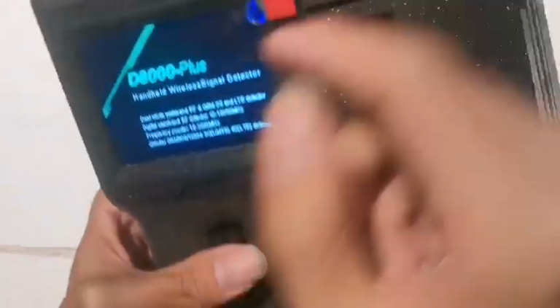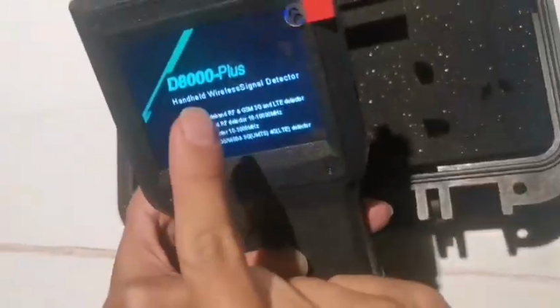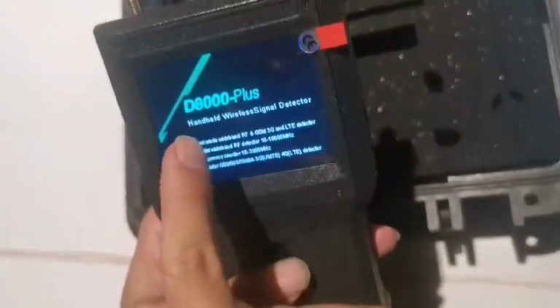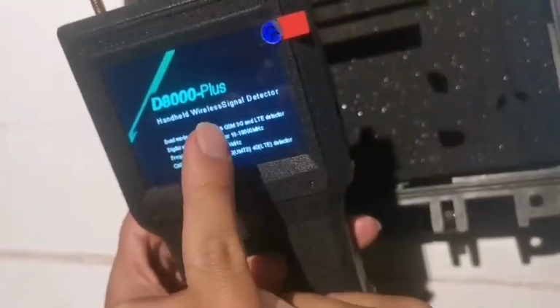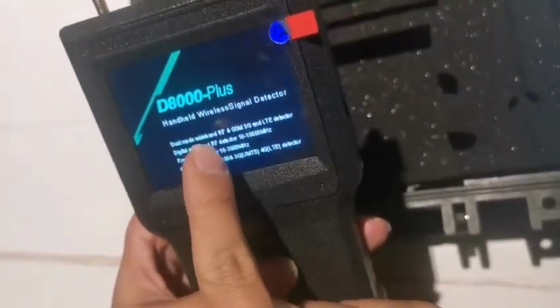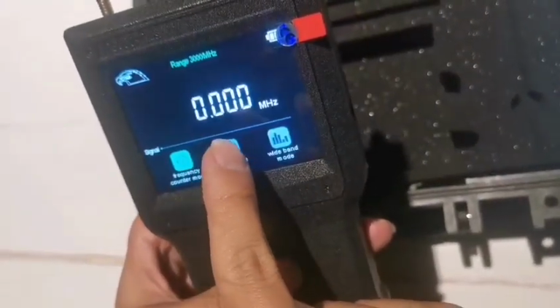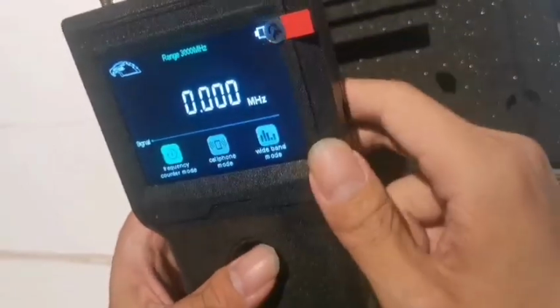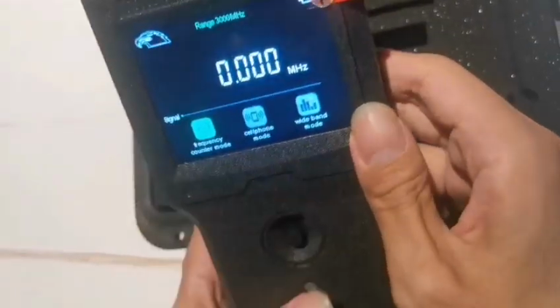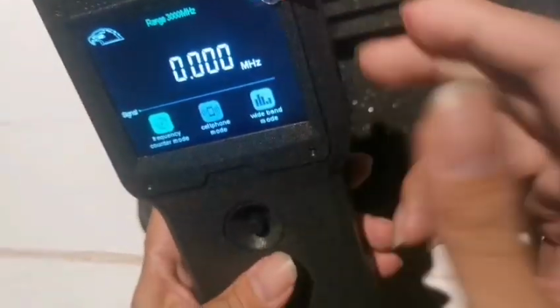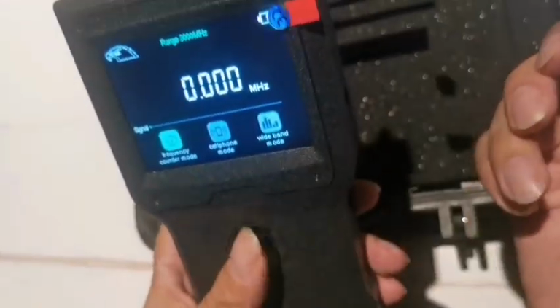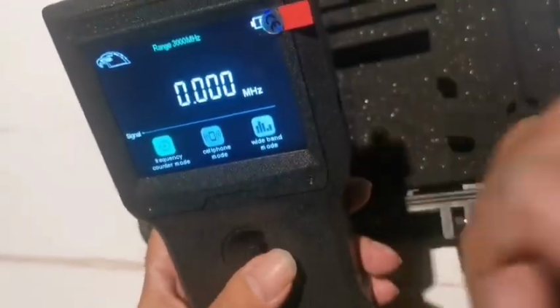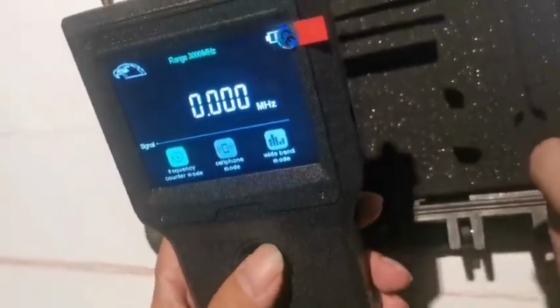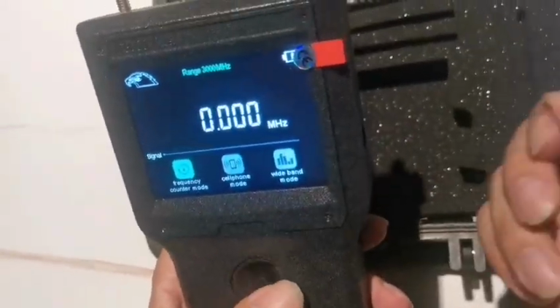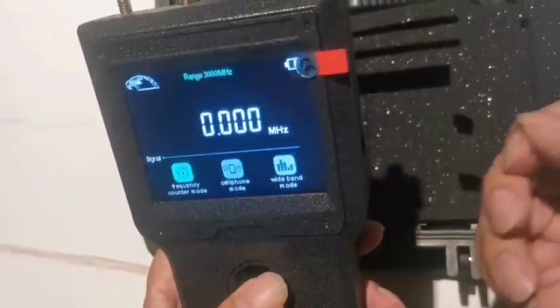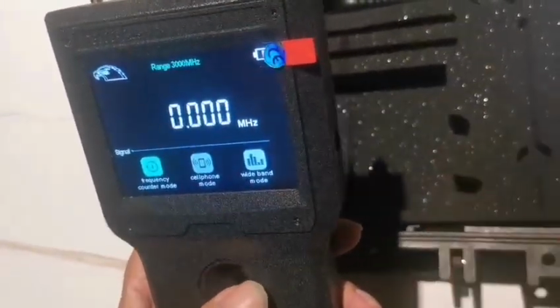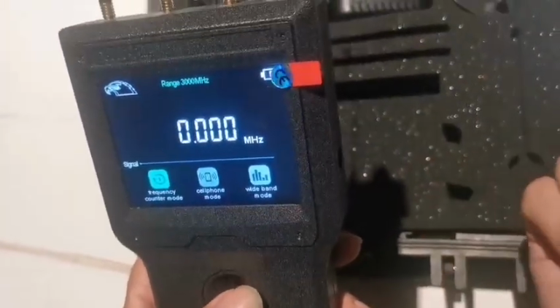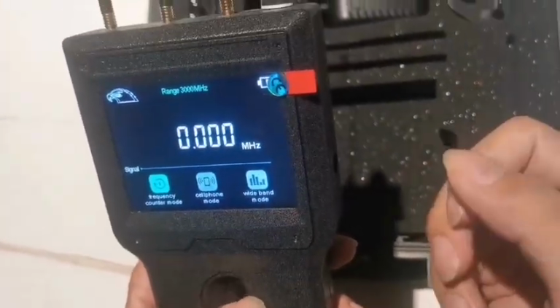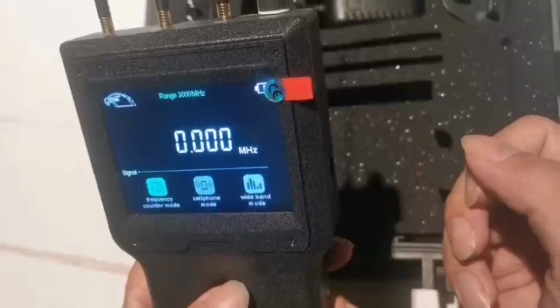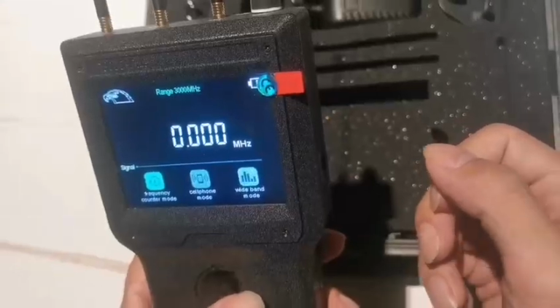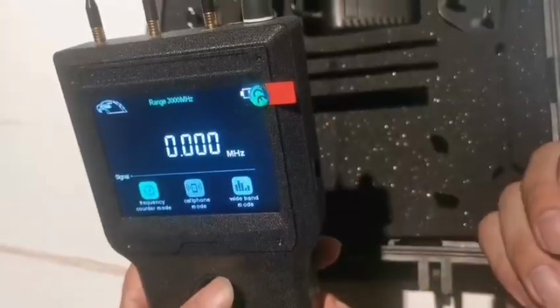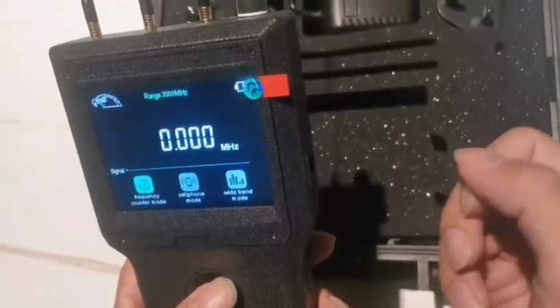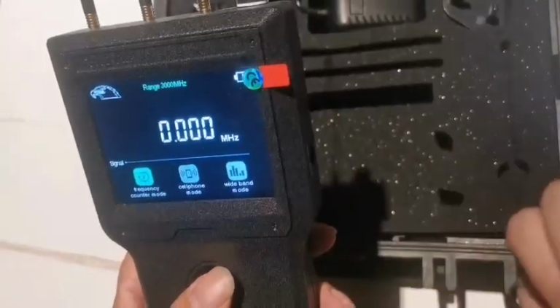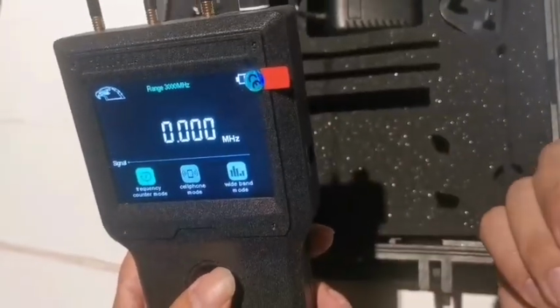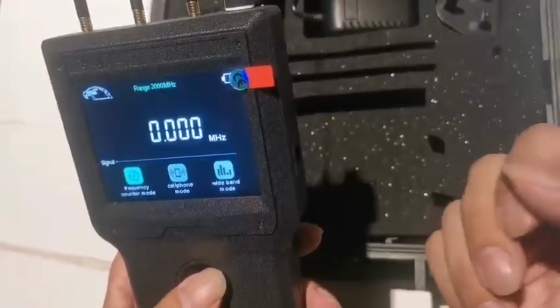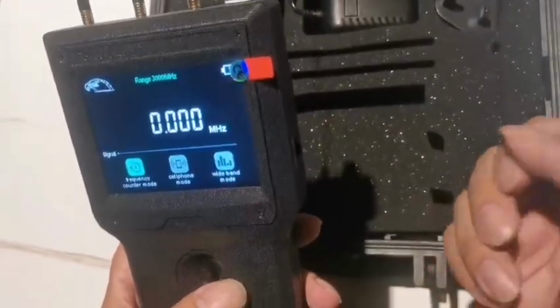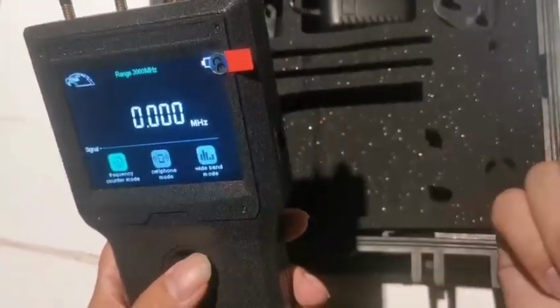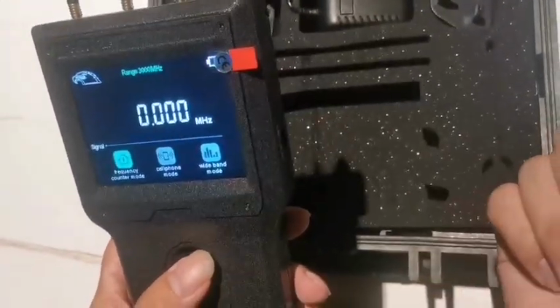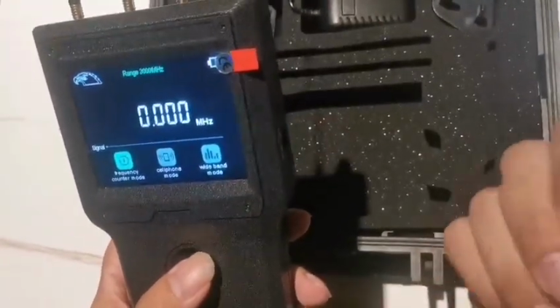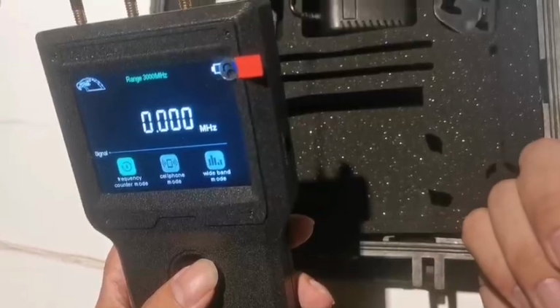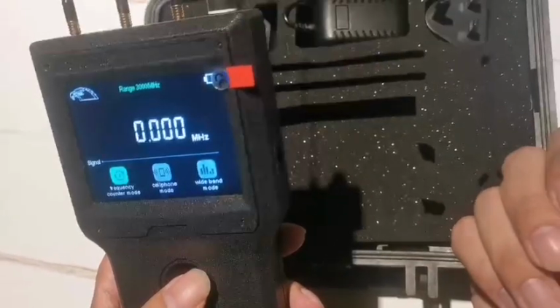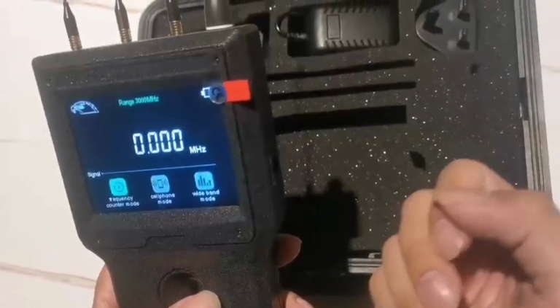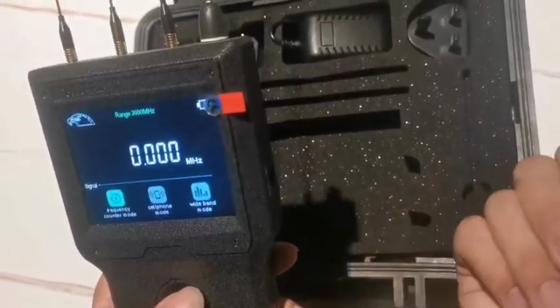Now you can see the model is D8000+. This device is designed to detect, locate, and identify the signal from all wired hidden devices, bug devices, GPS tracking devices, and smartphones.